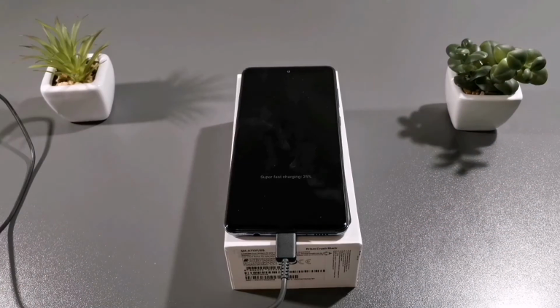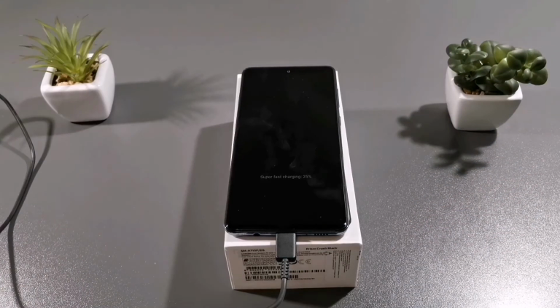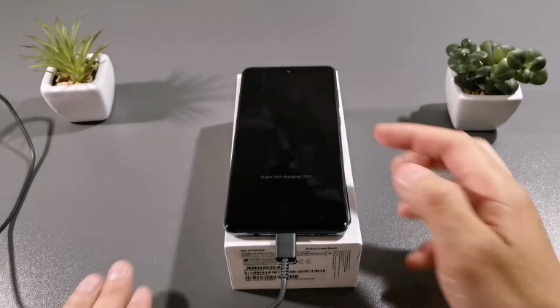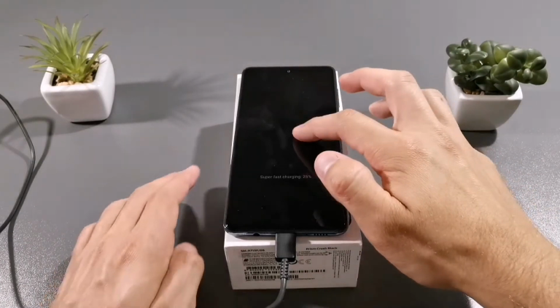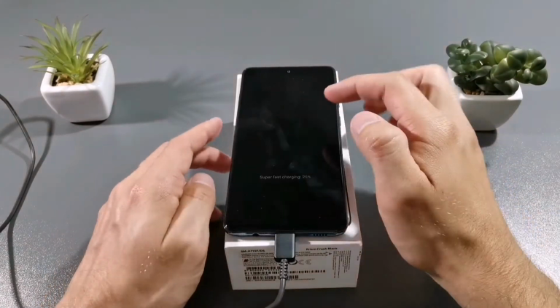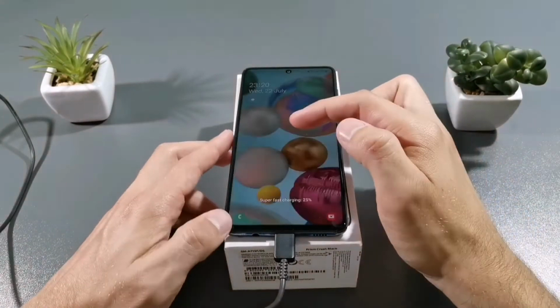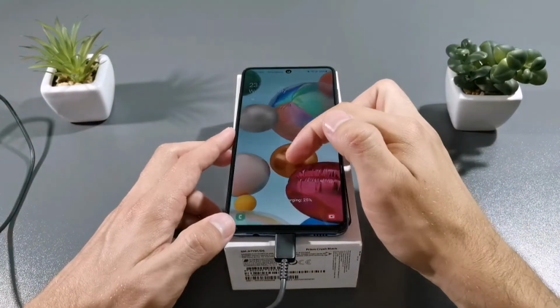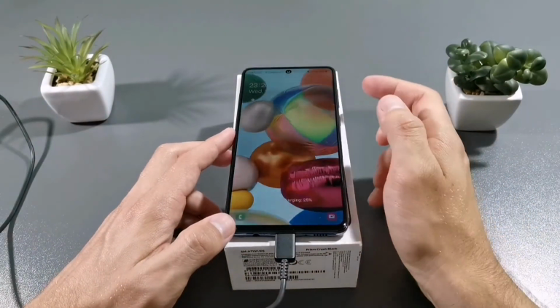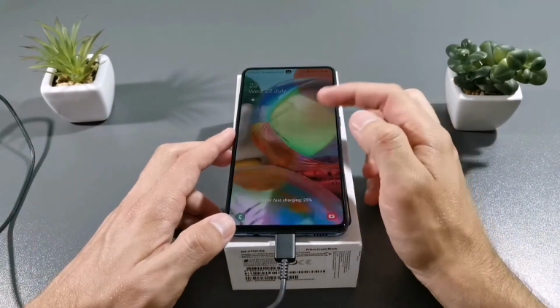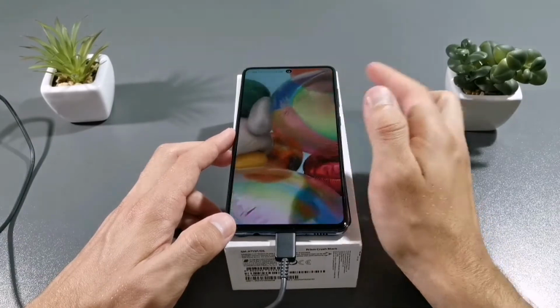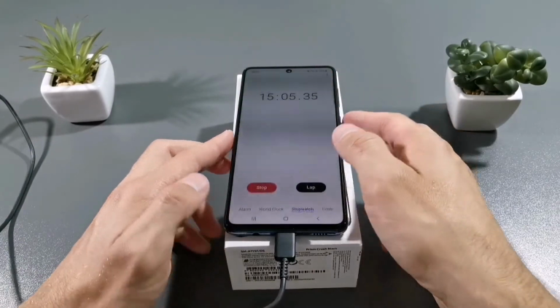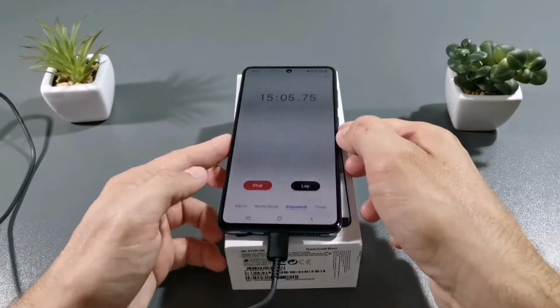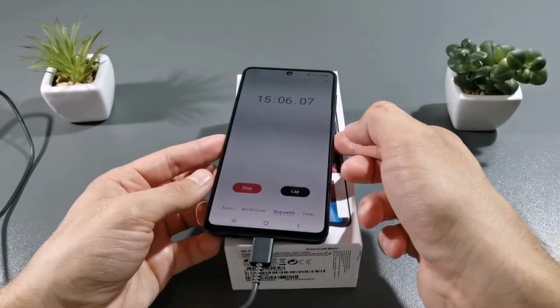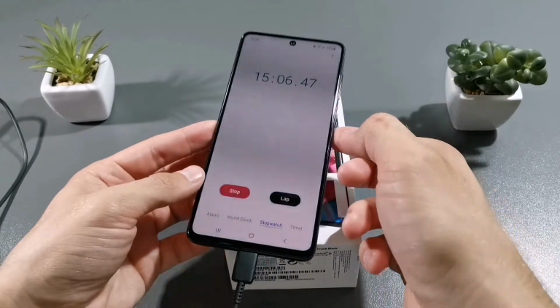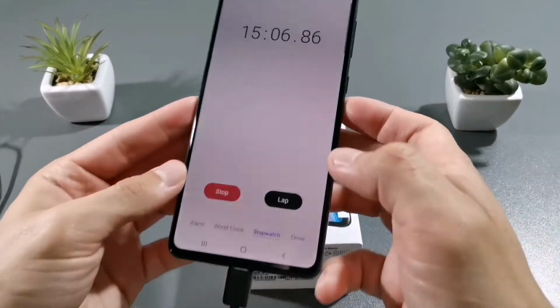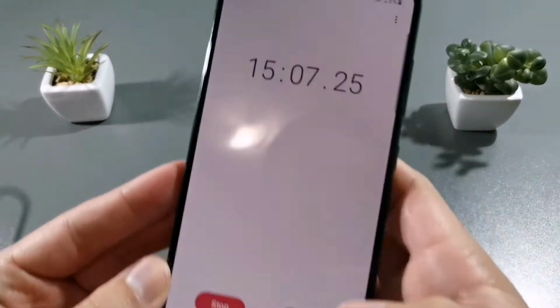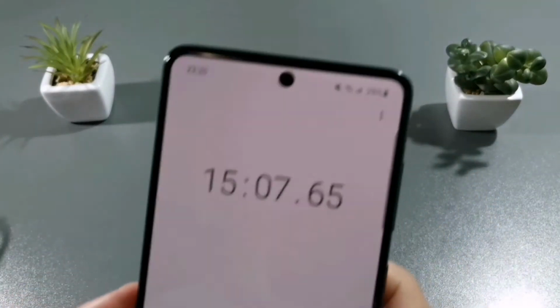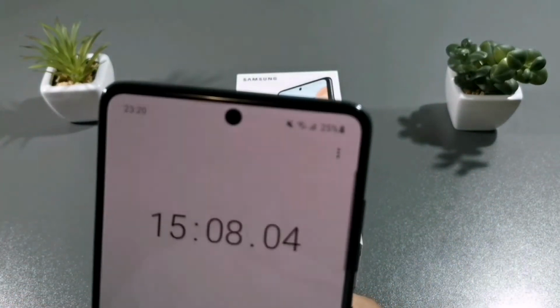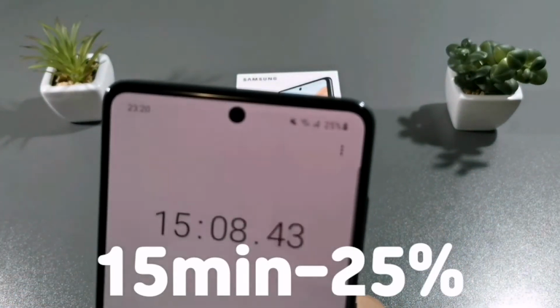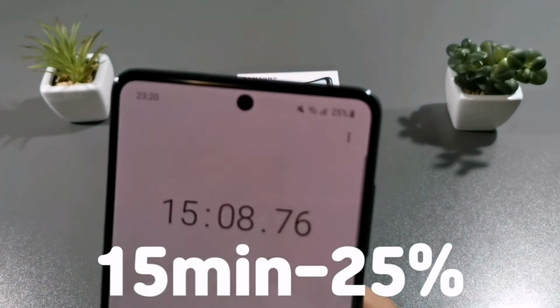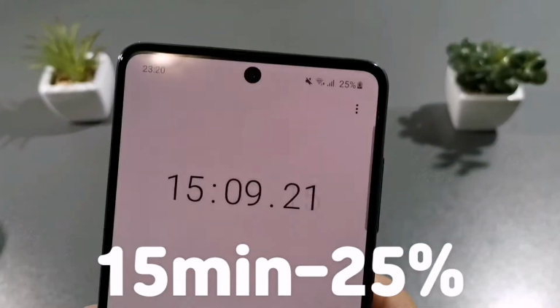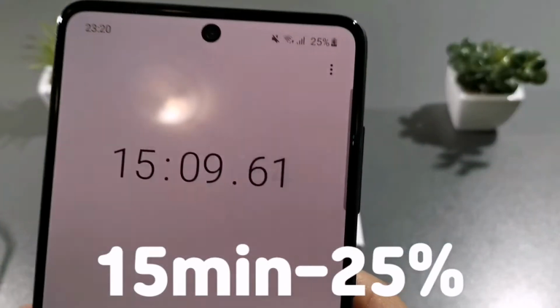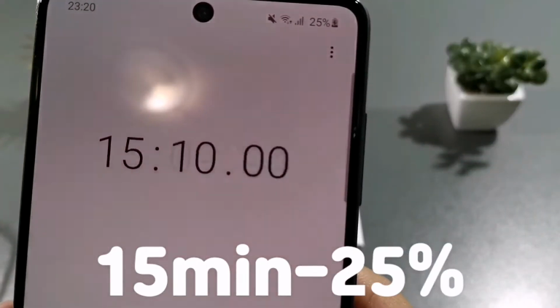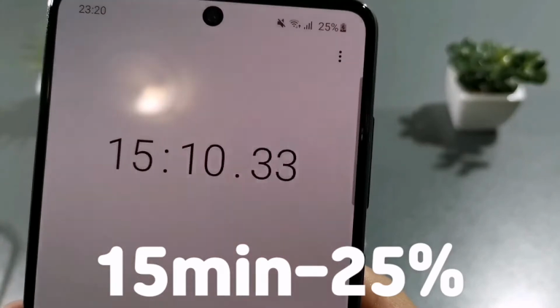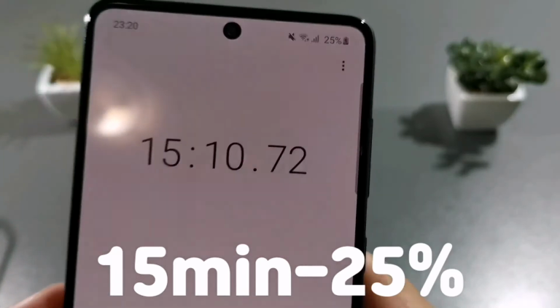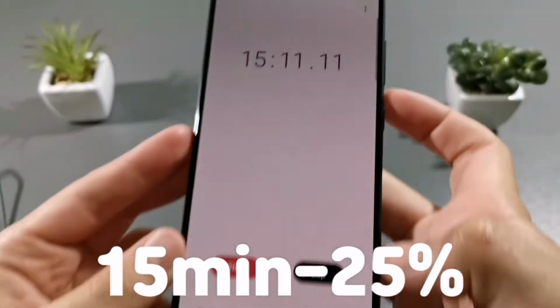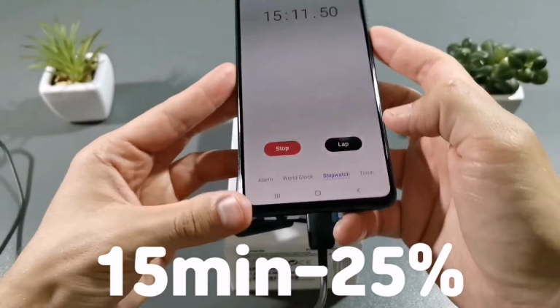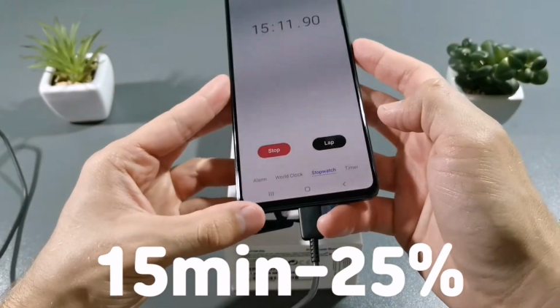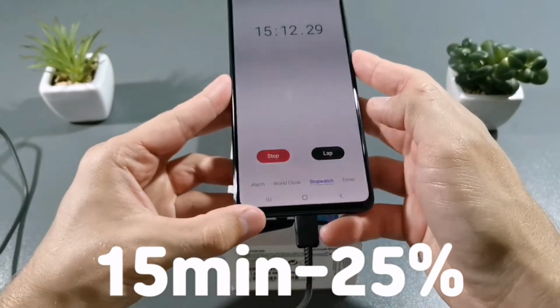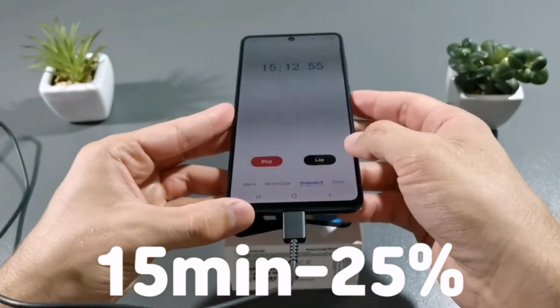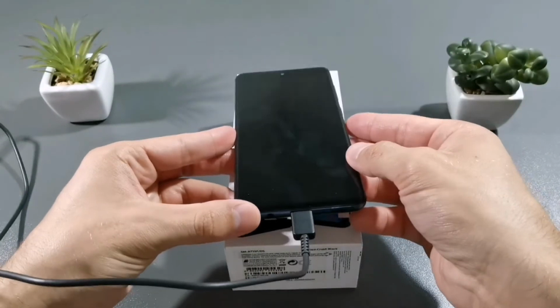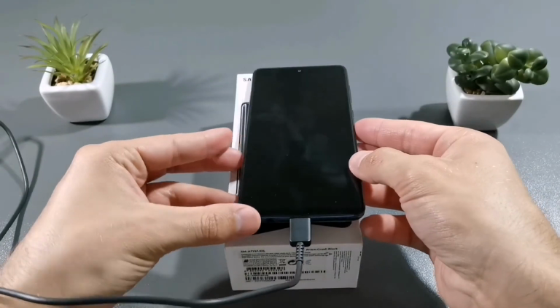Hello guys, after 15 minutes there is 25% of battery, as you can see. Let's see after 15 more minutes.